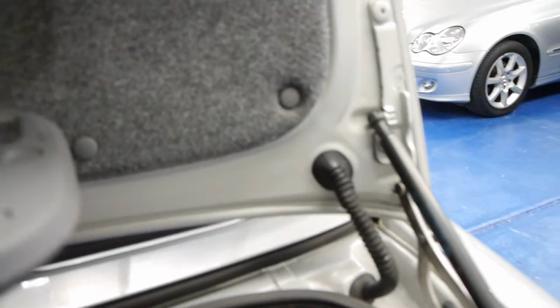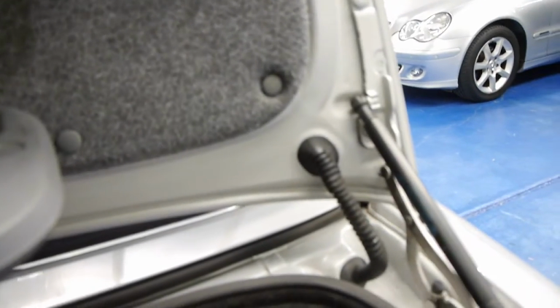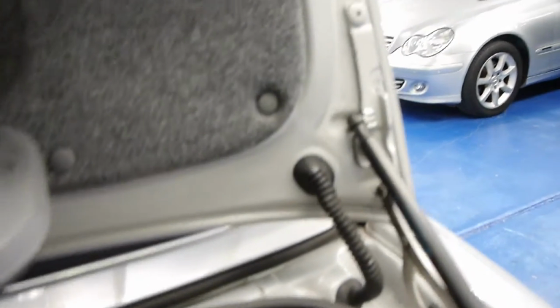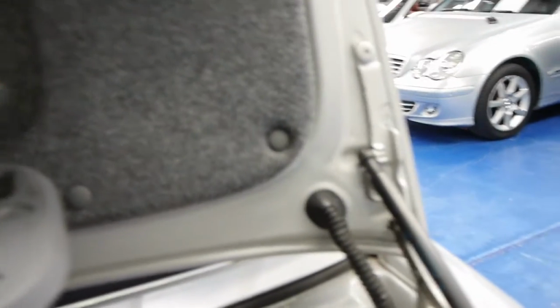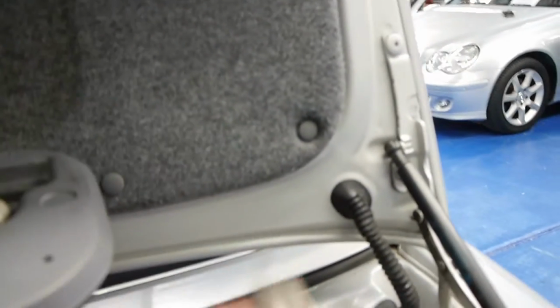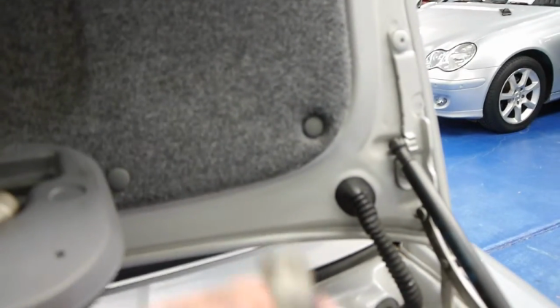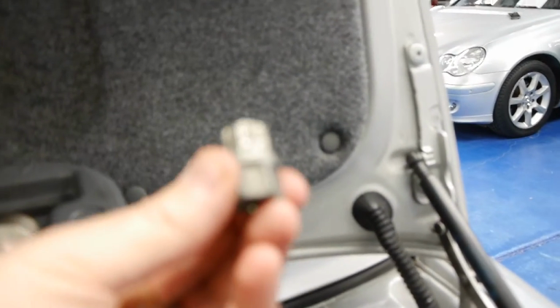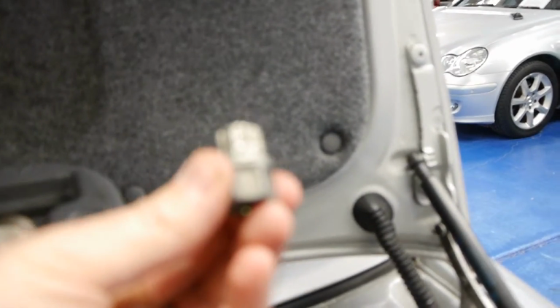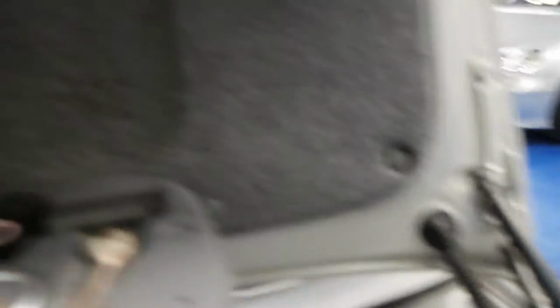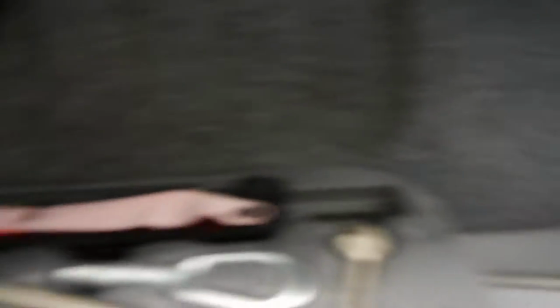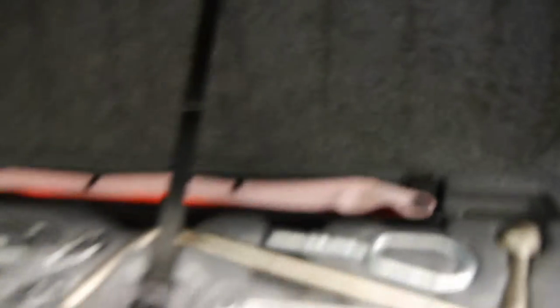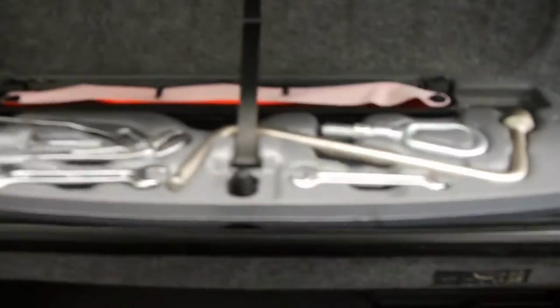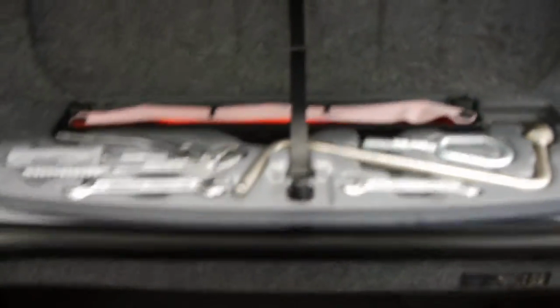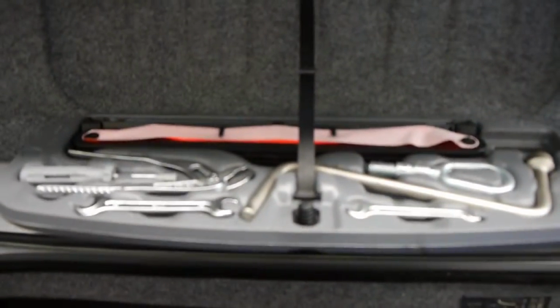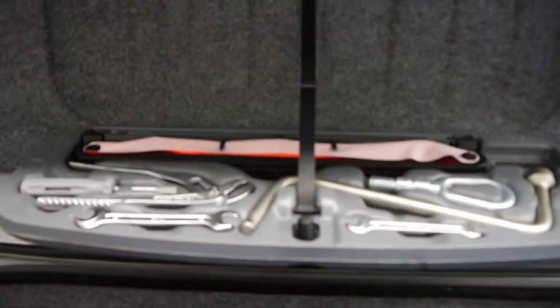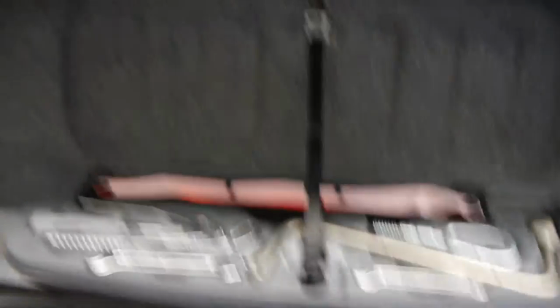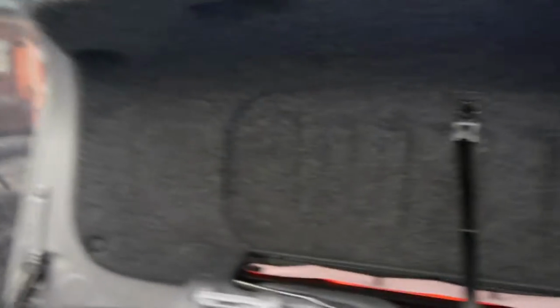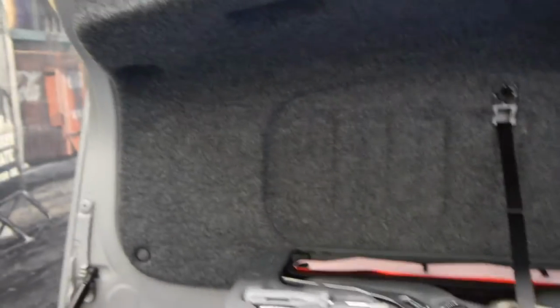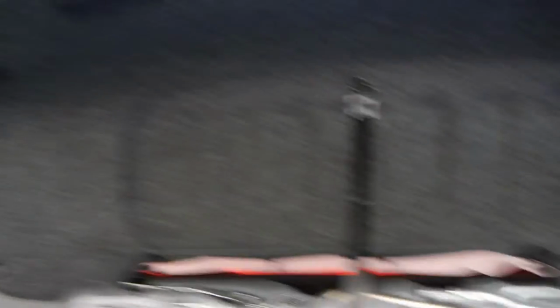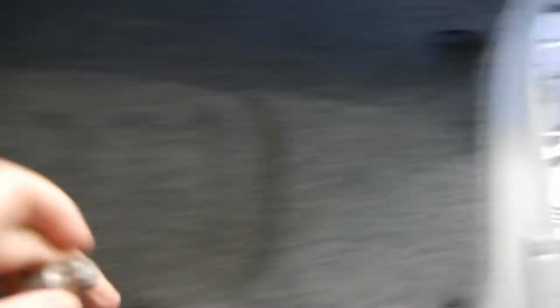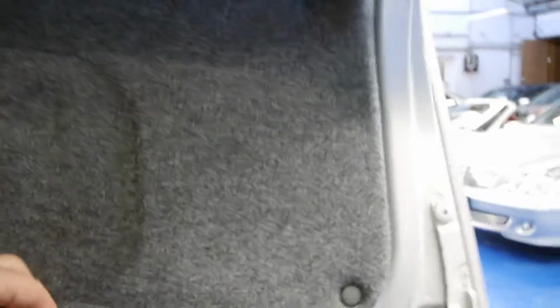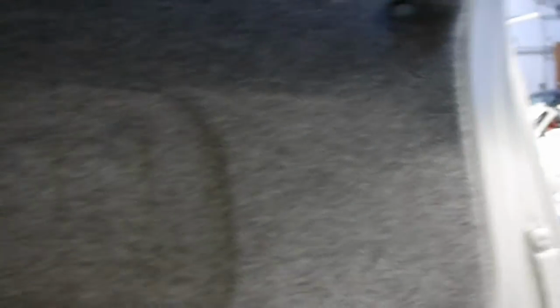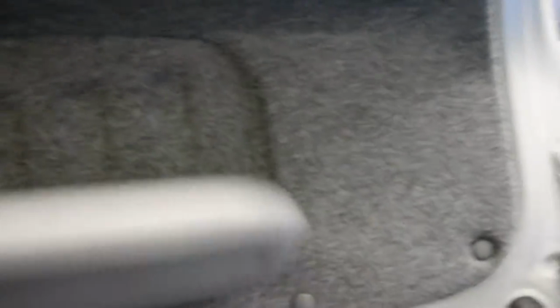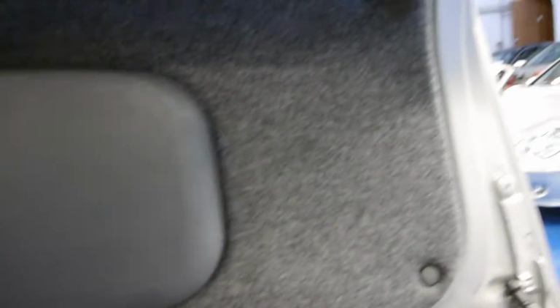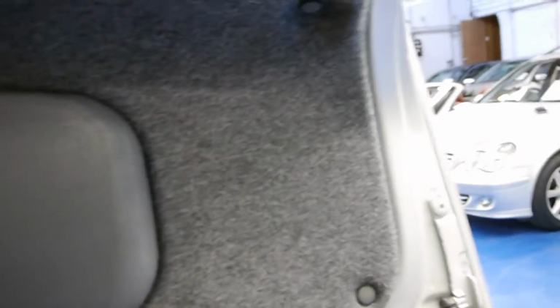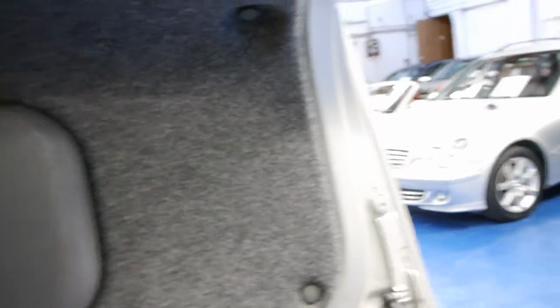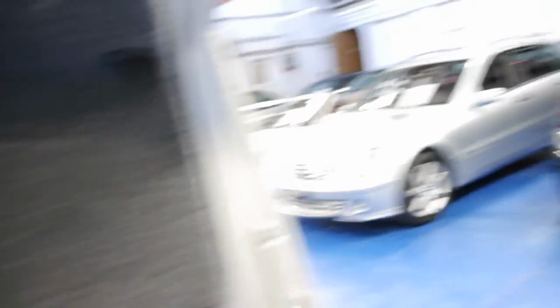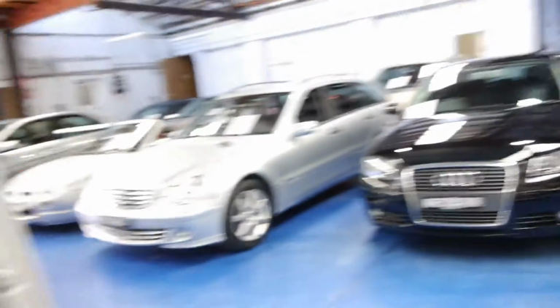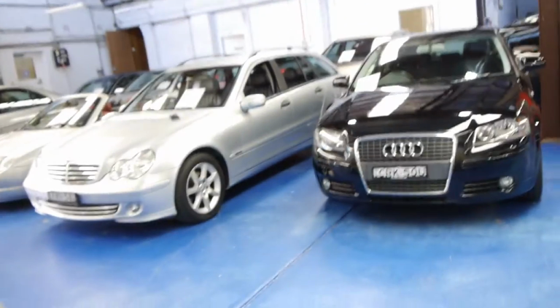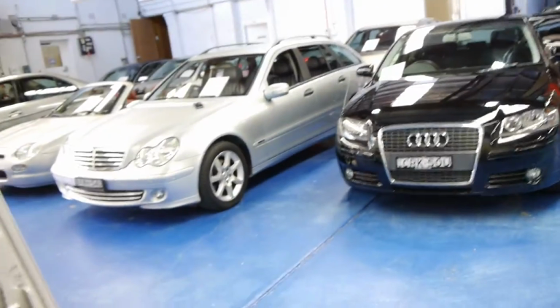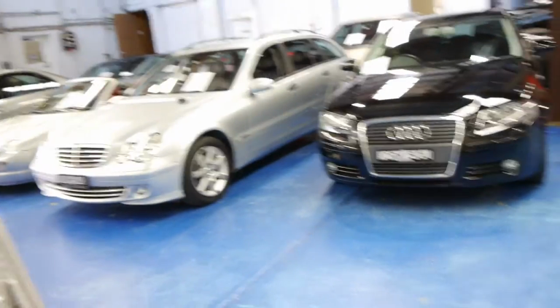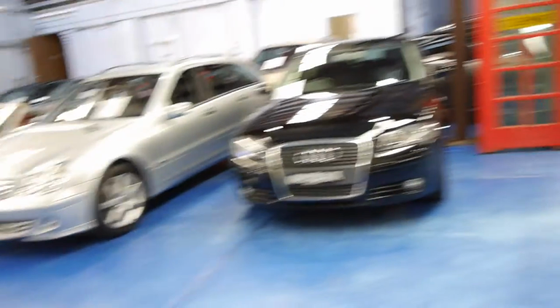It's even got the lock nut, which is very important. Full tool count, log books, spare keys, and in 2002 these were a very expensive car.